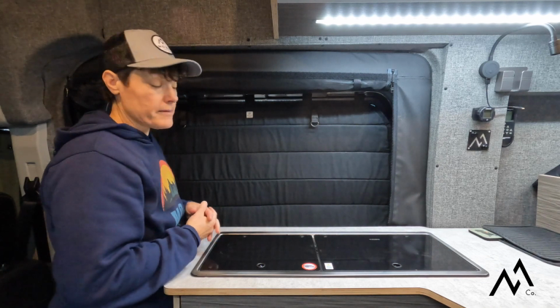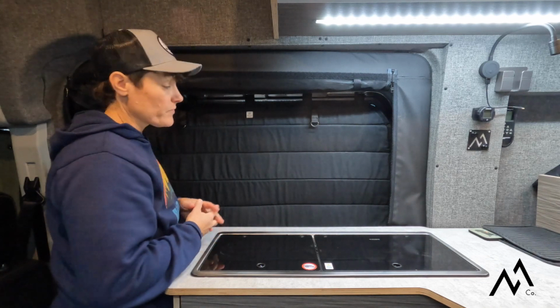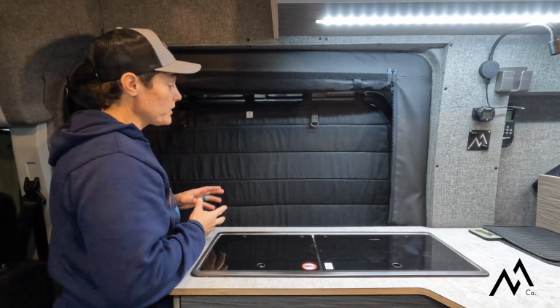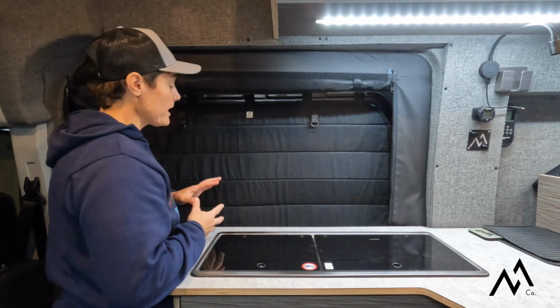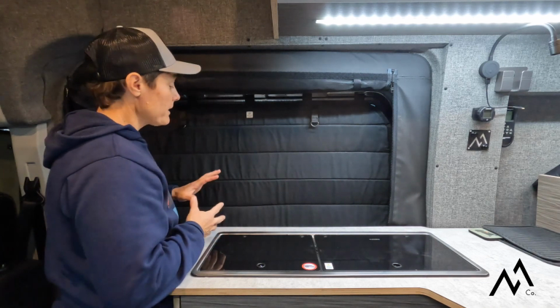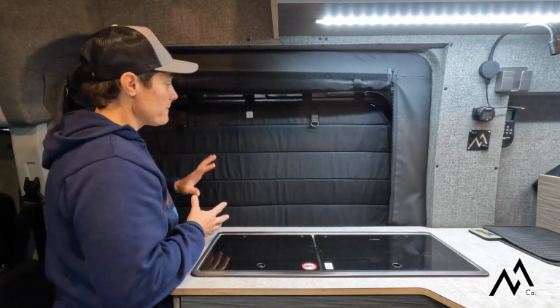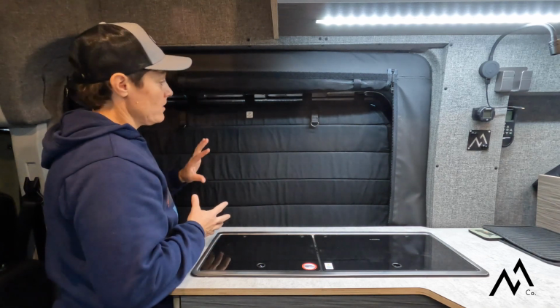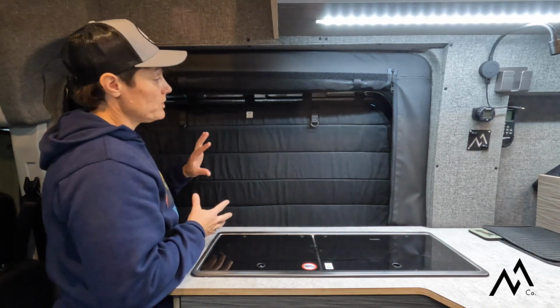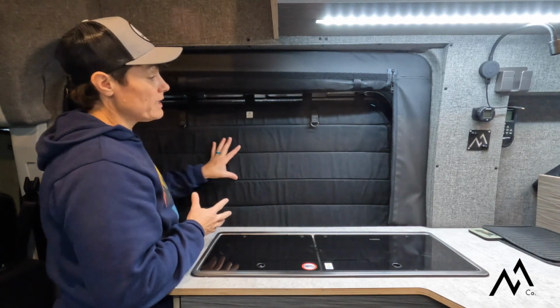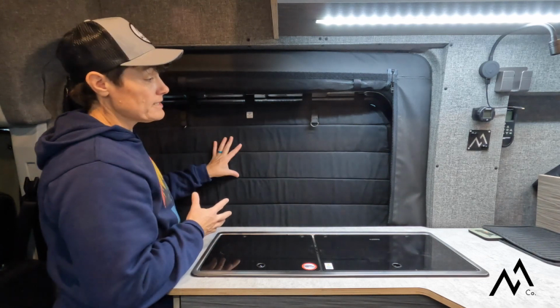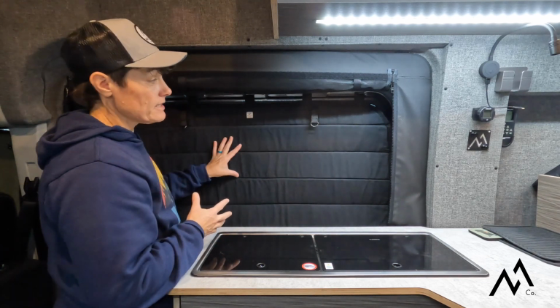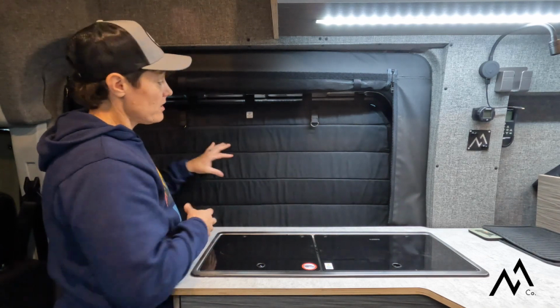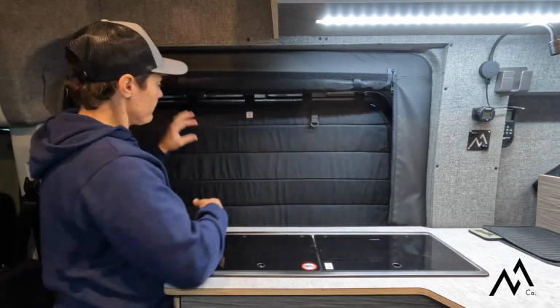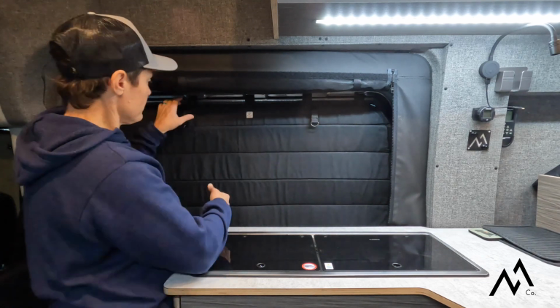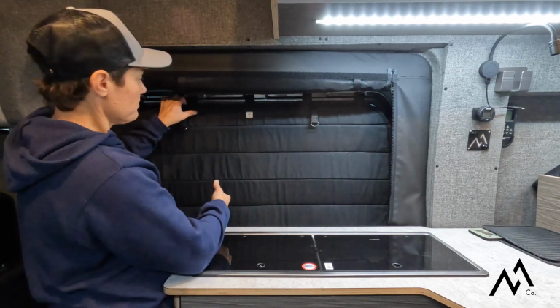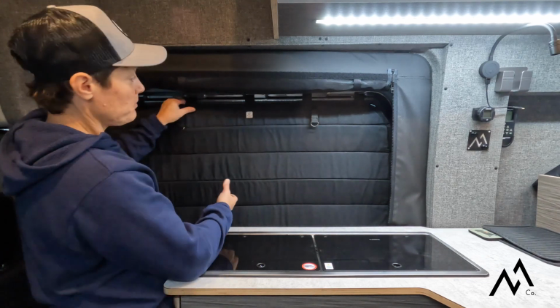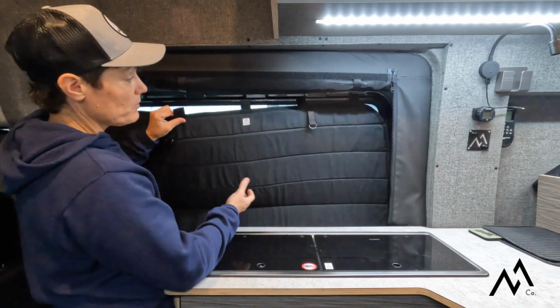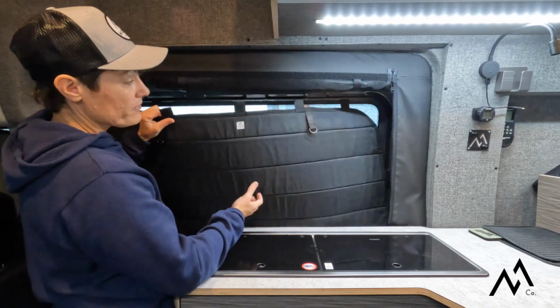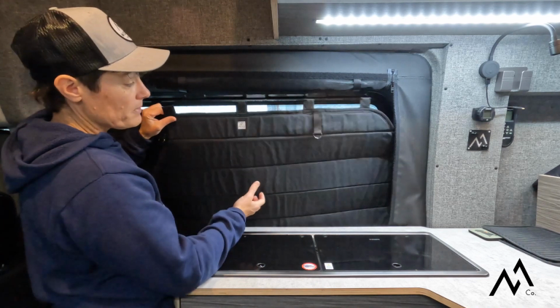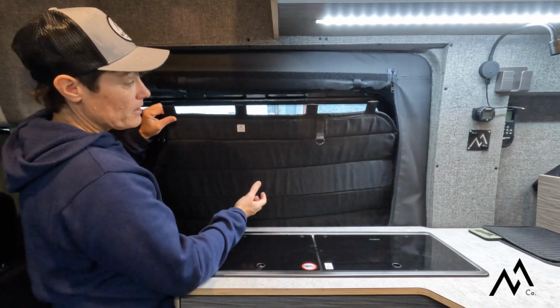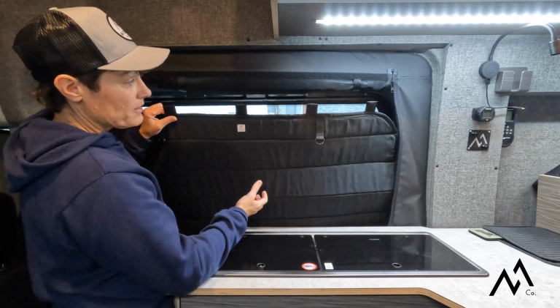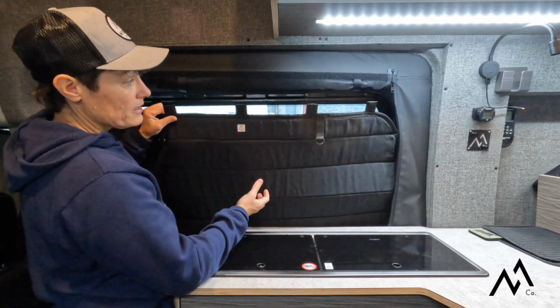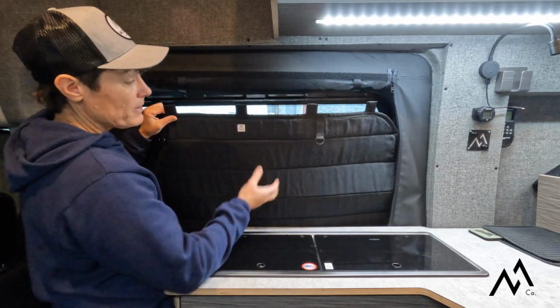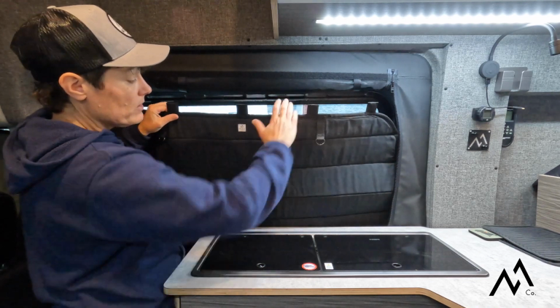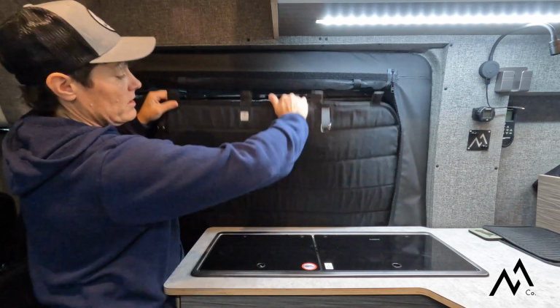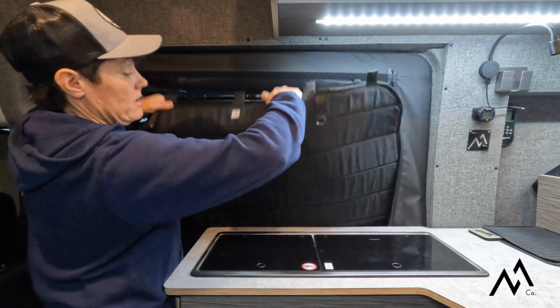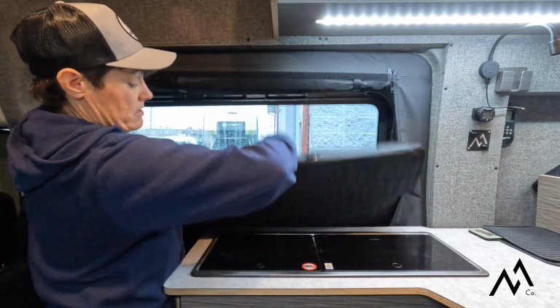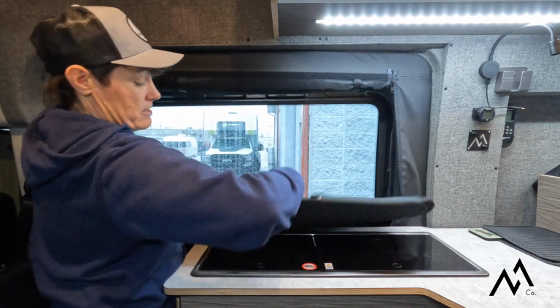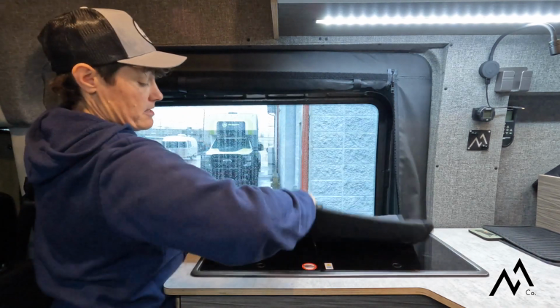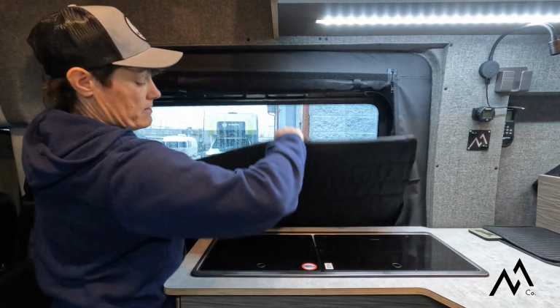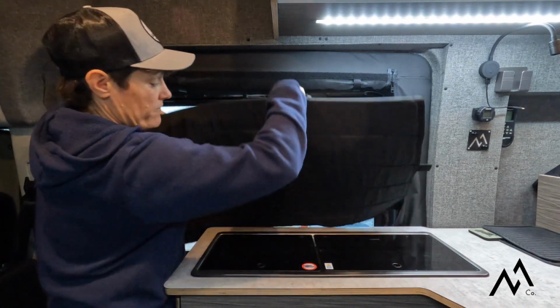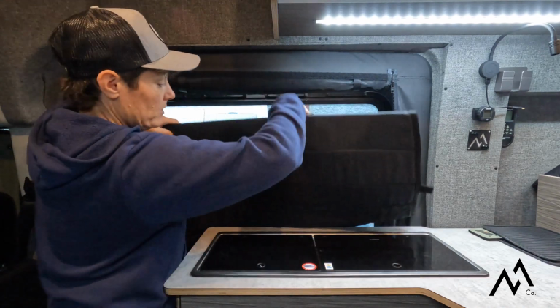In a matter of seconds your window cover is installed, blocking out light and offering both privacy and insulation at night for when you're camping. When you're ready to take these off, you simply pull away from the metal and fold.